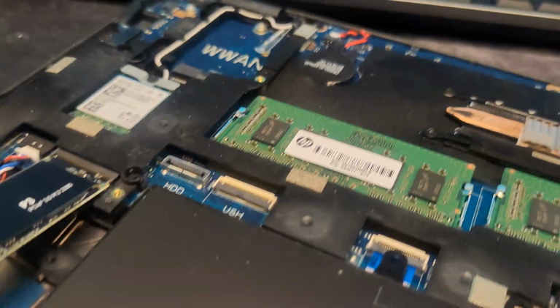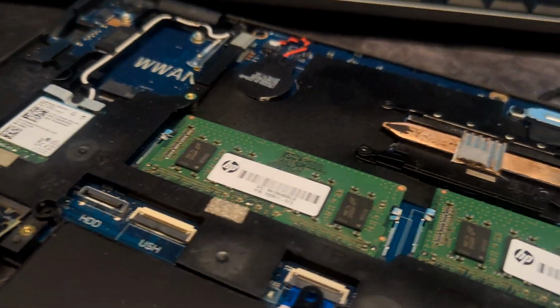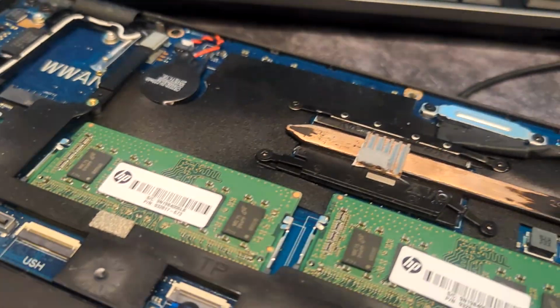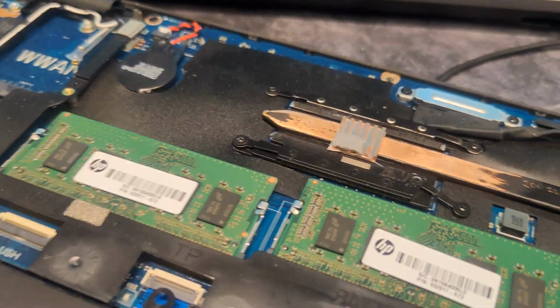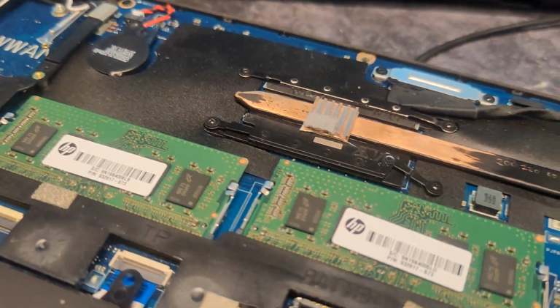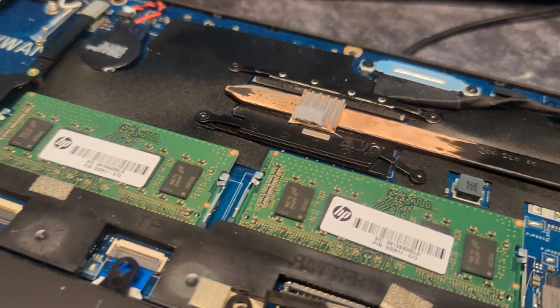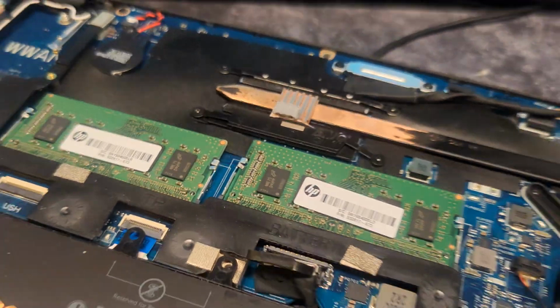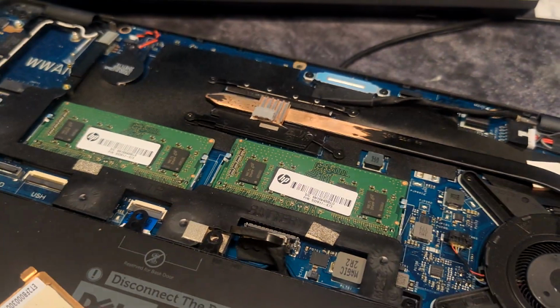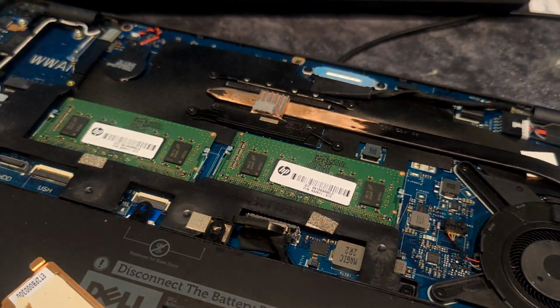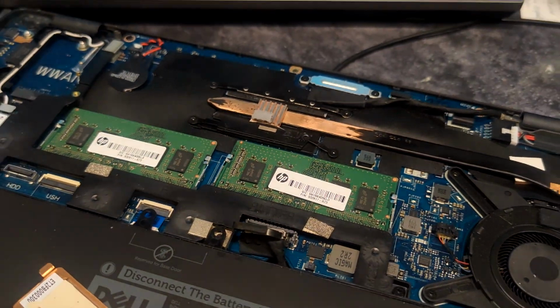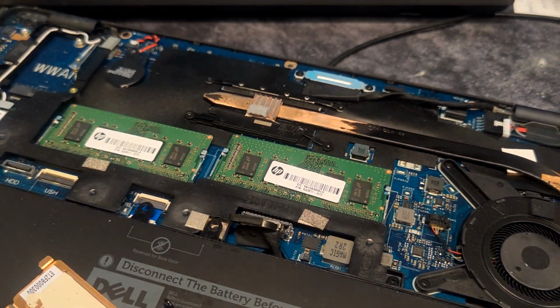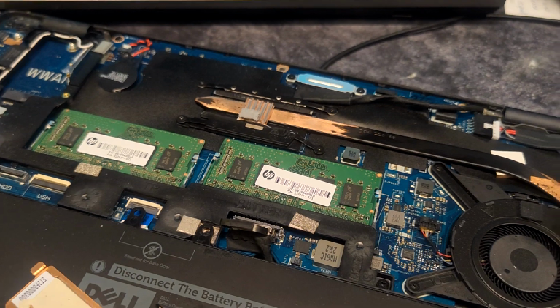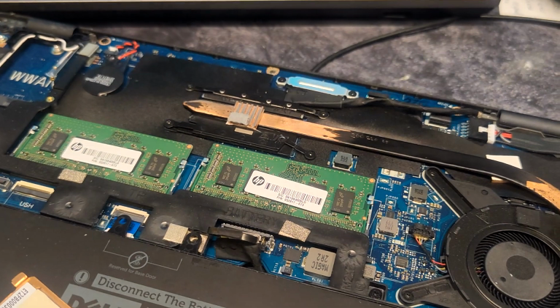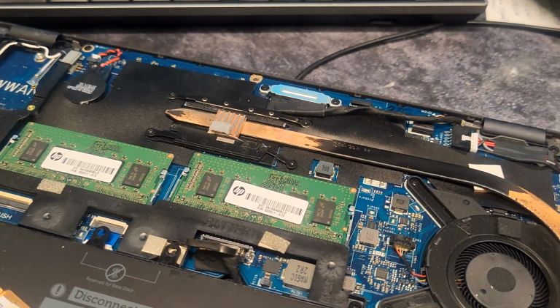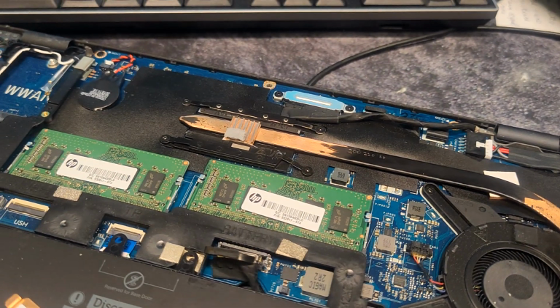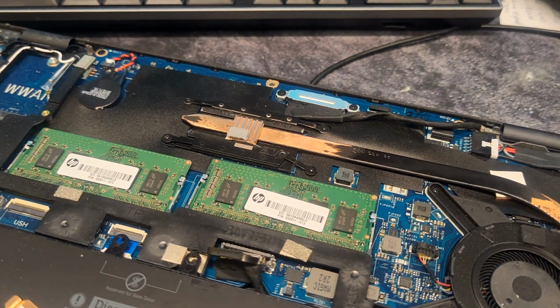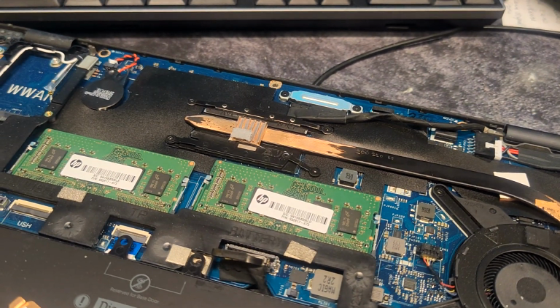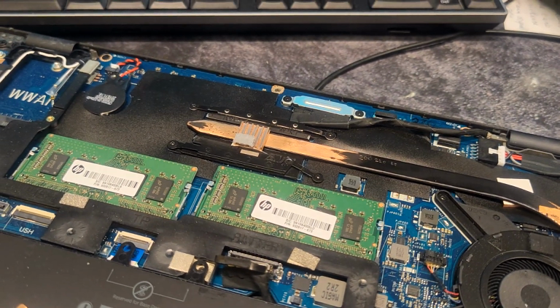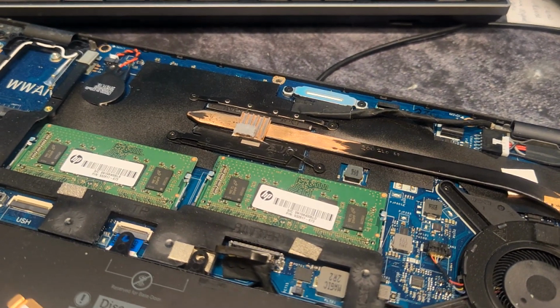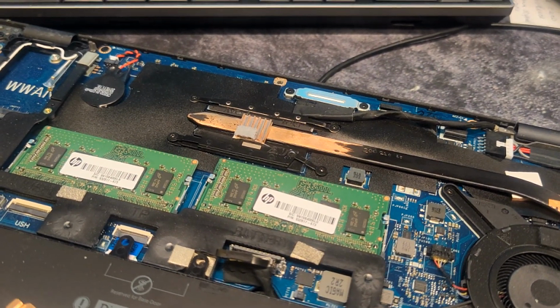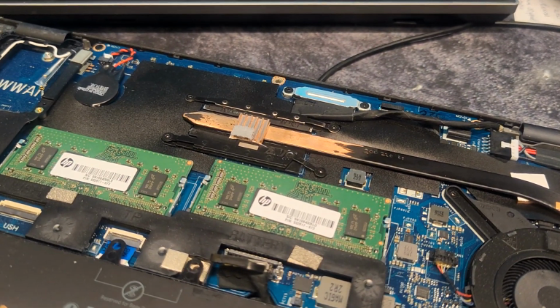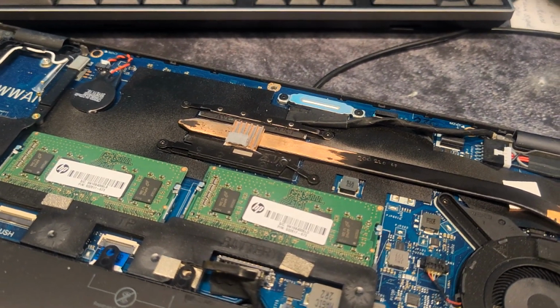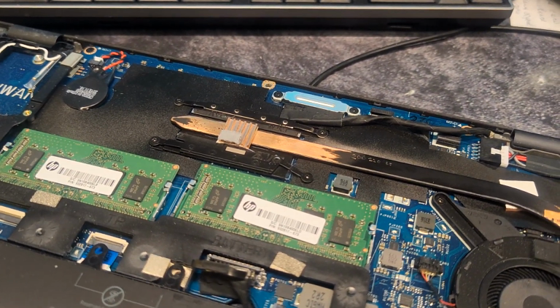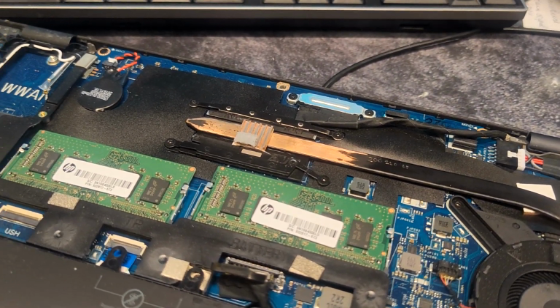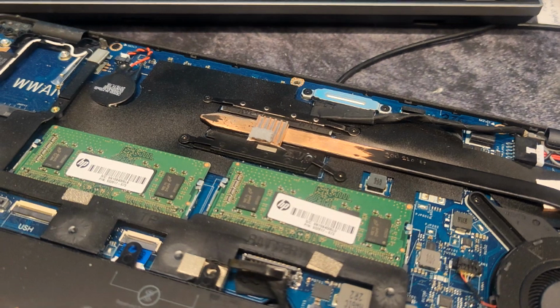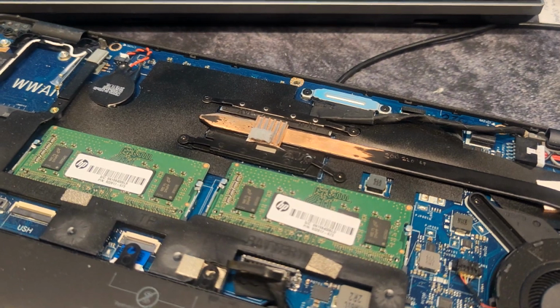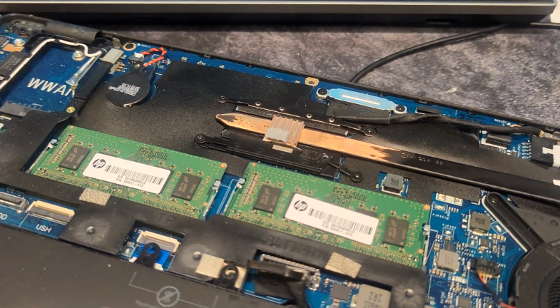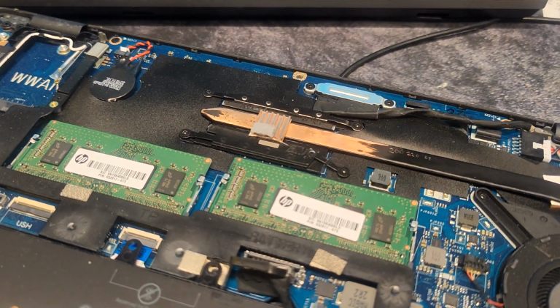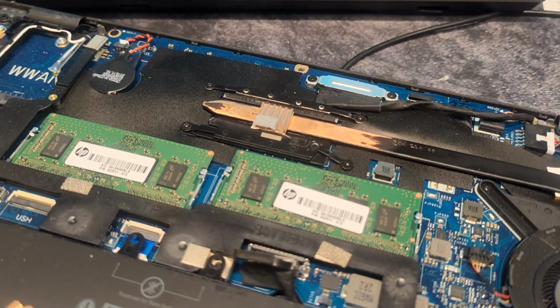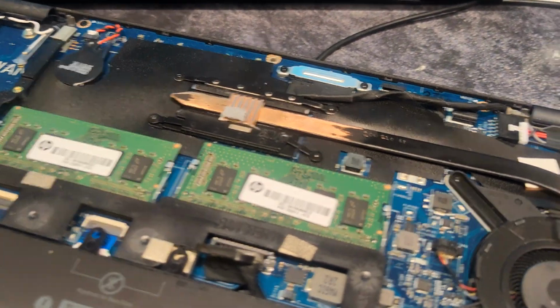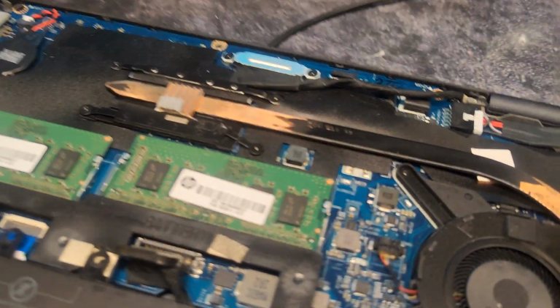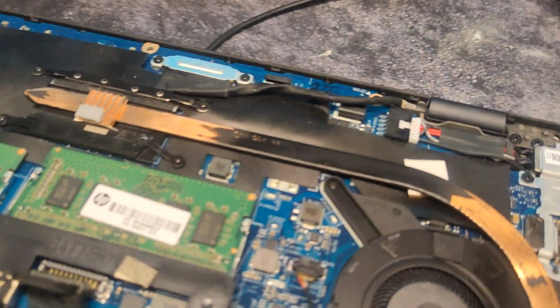Yeah, that's very stupid, but that's what I like to do to make this machine perform as good as possible, so it can reach around 600 in Cinebench at the lowest possible wattage.